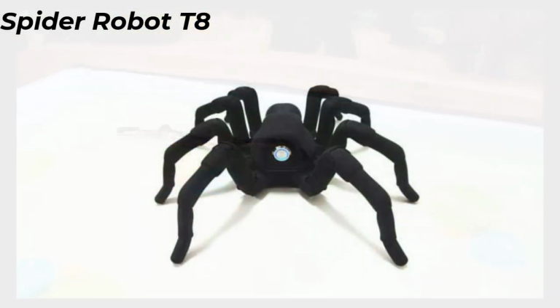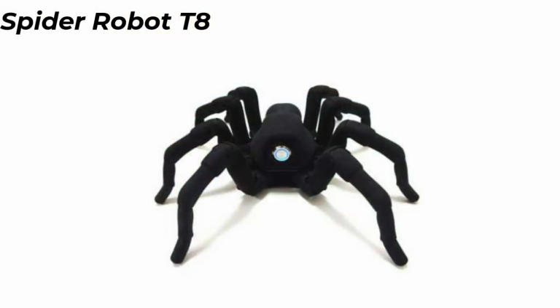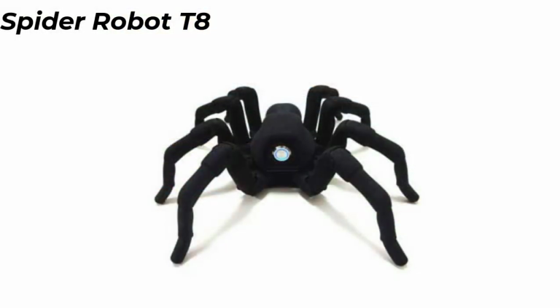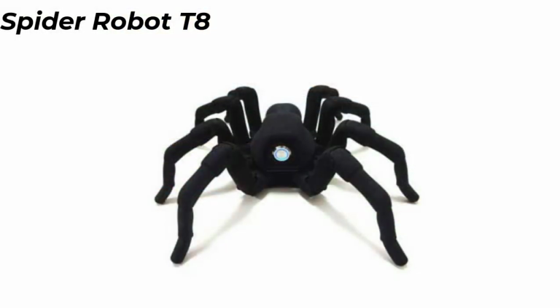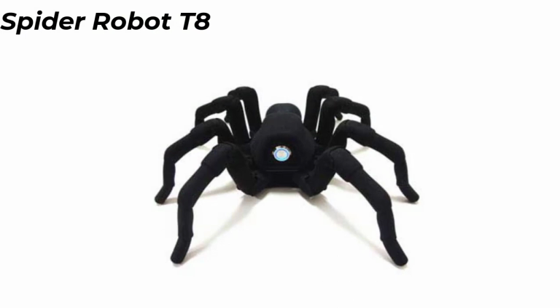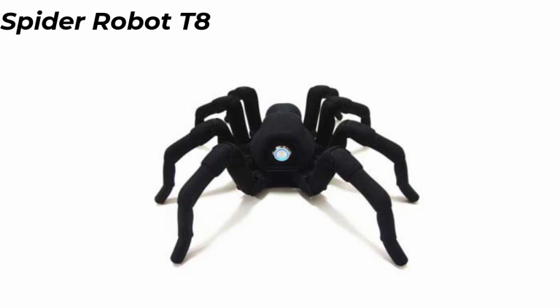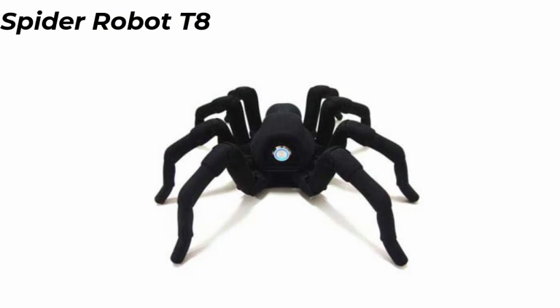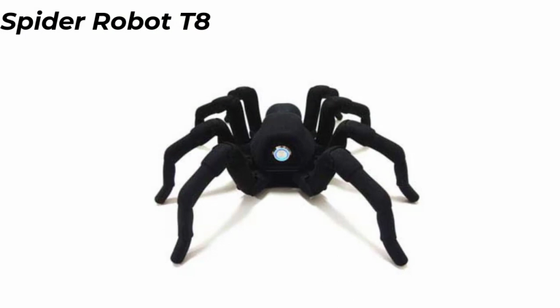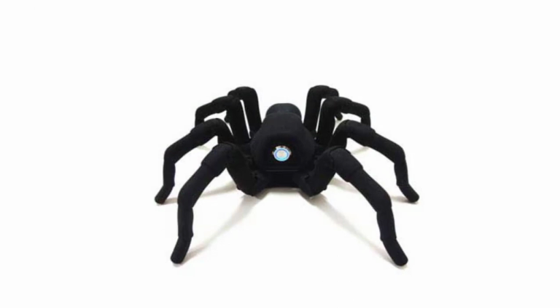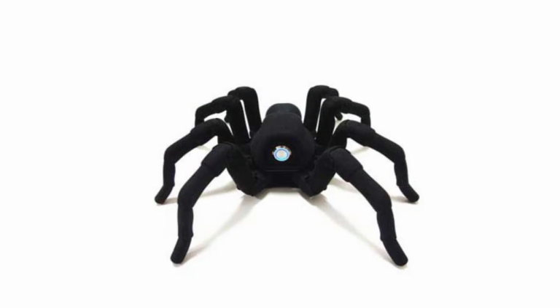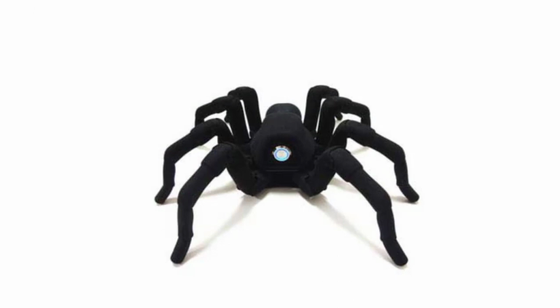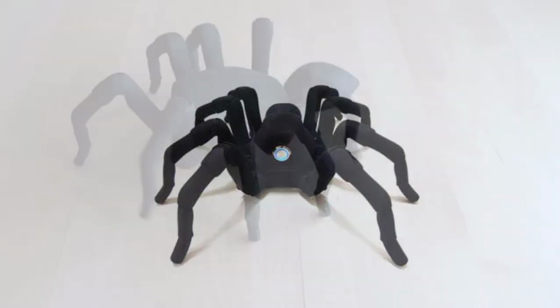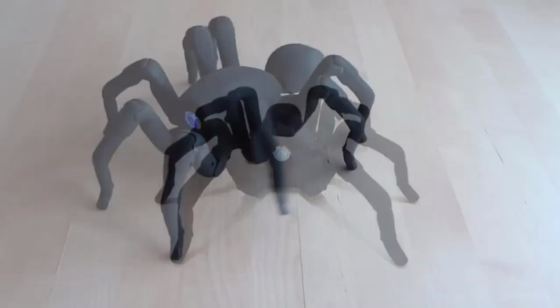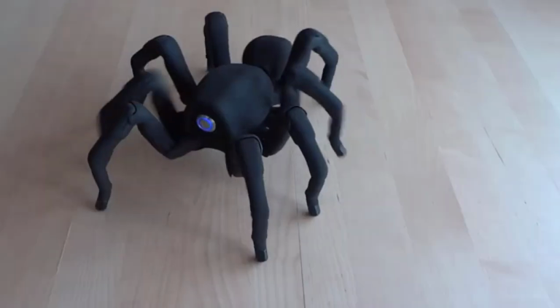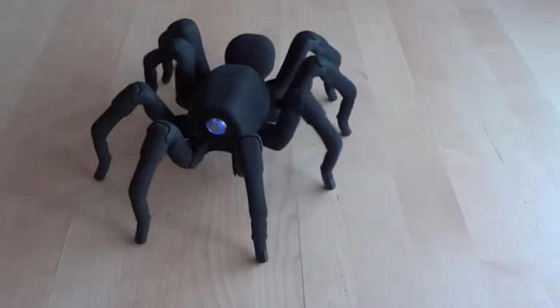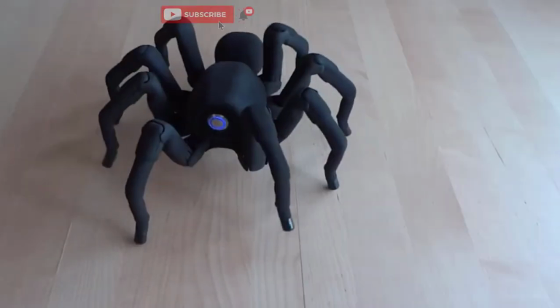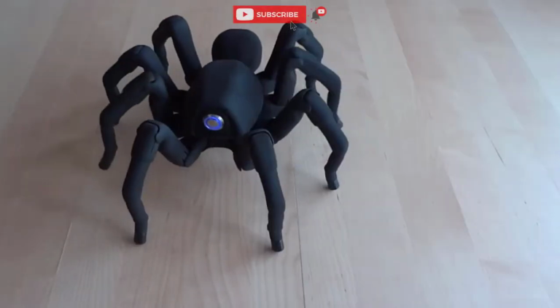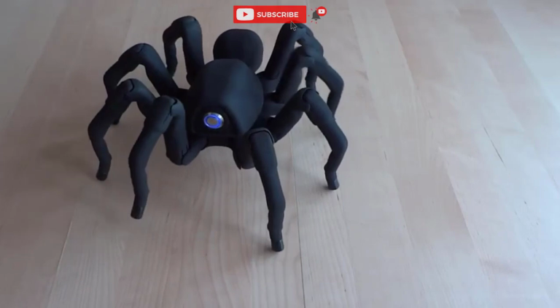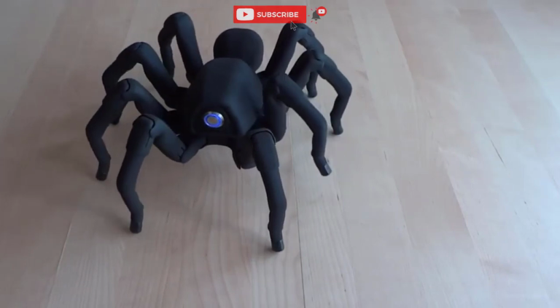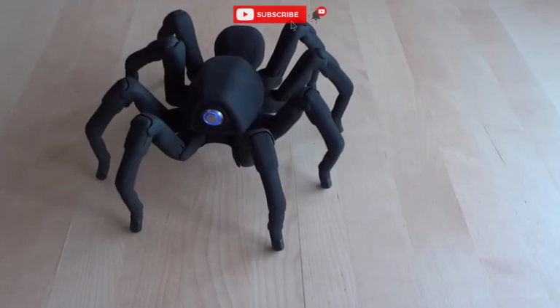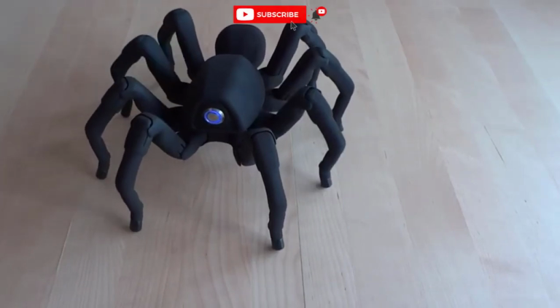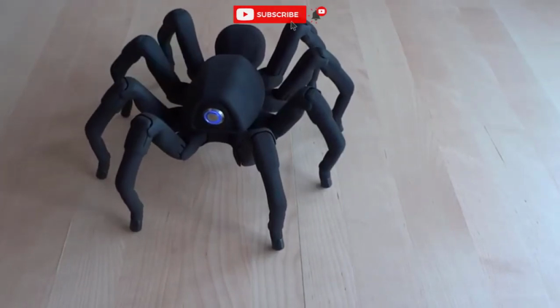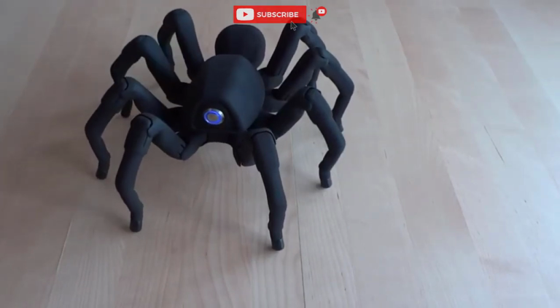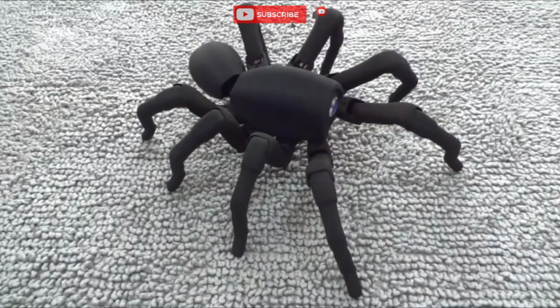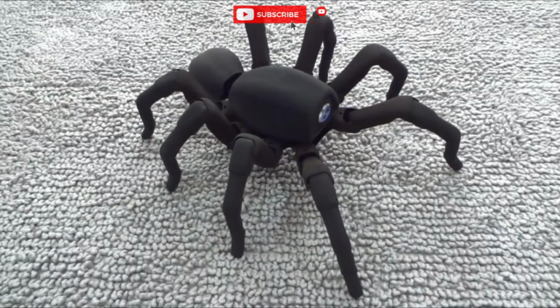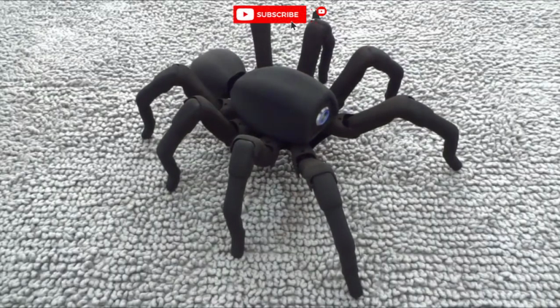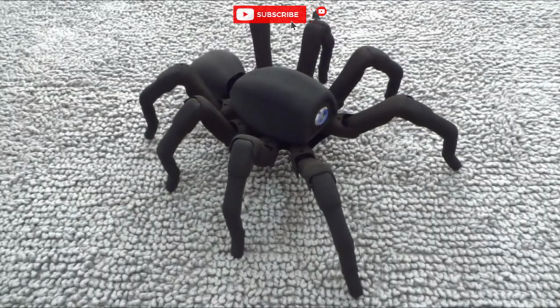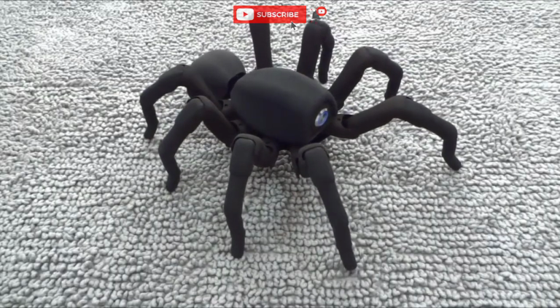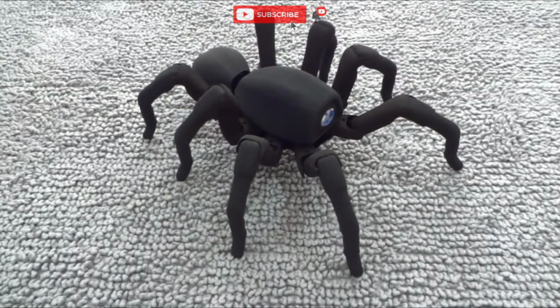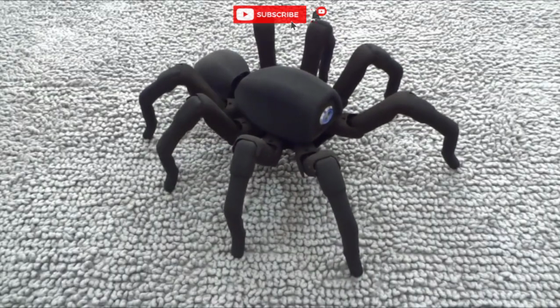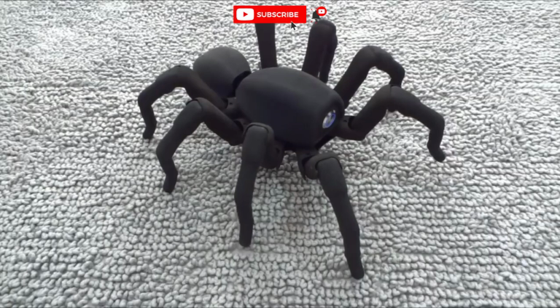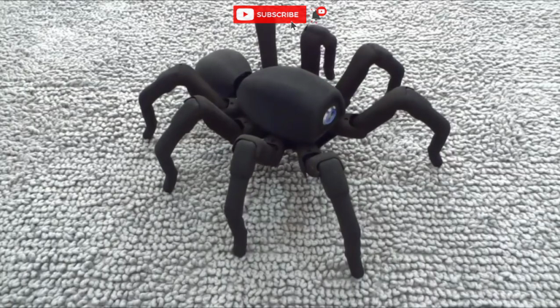Number 9: Spider Robot T8. The skeleton of the spider robot is printed on a 3D printer. The robot has several configurations, including with a realistic coating as in the photo.